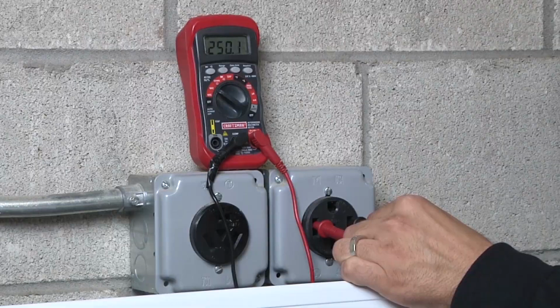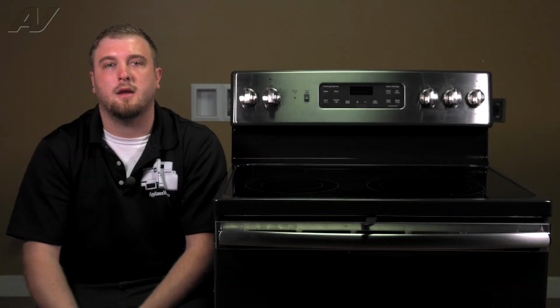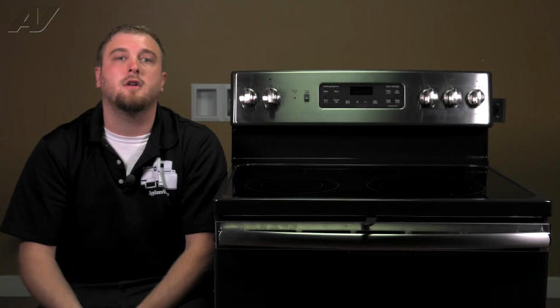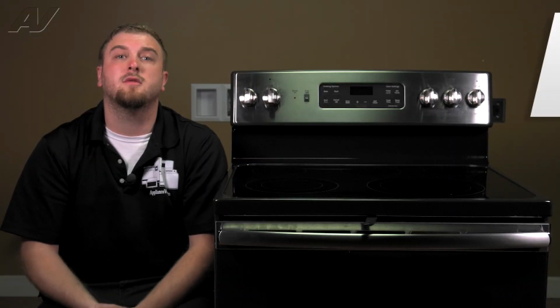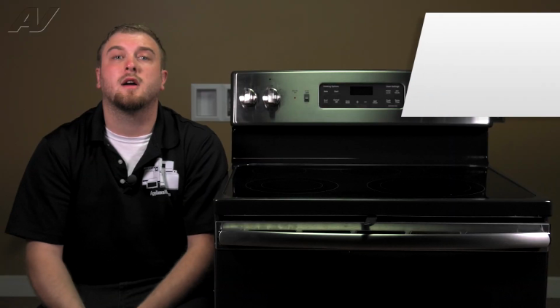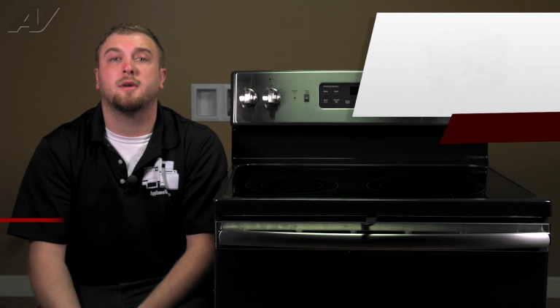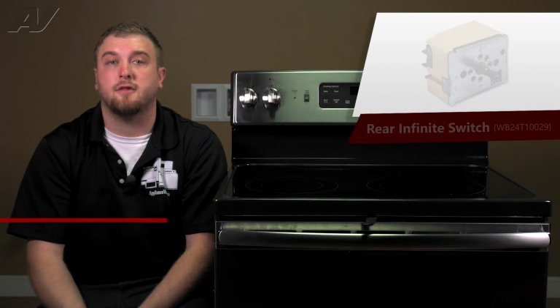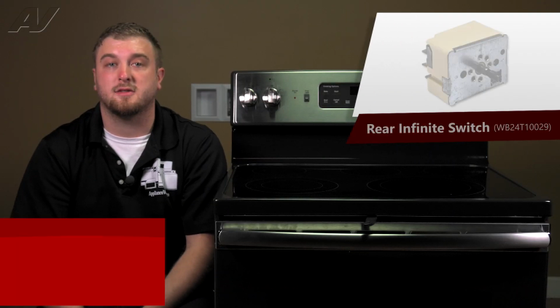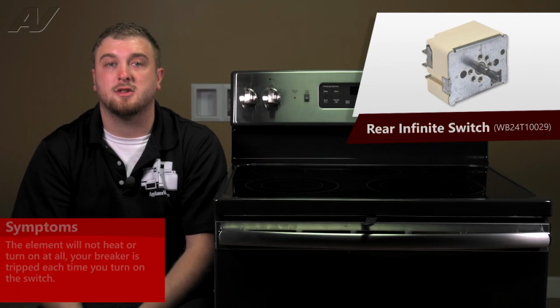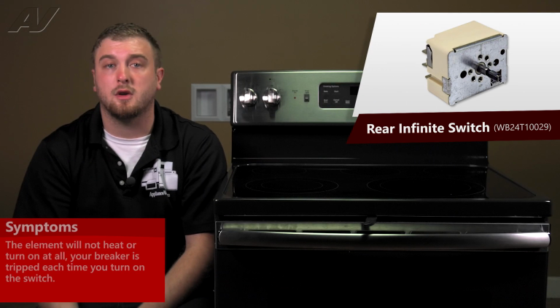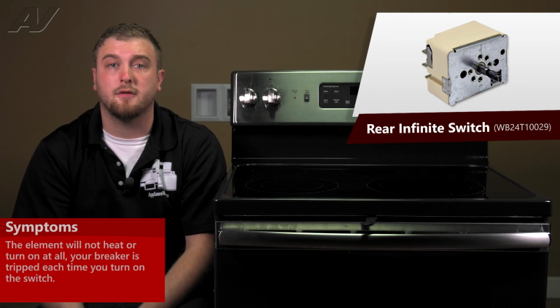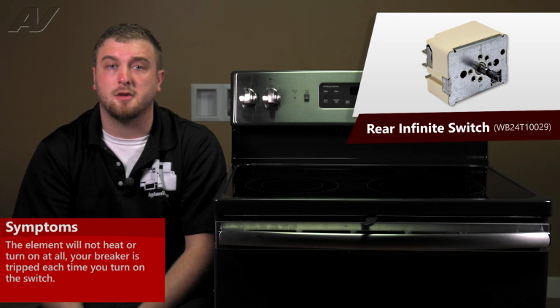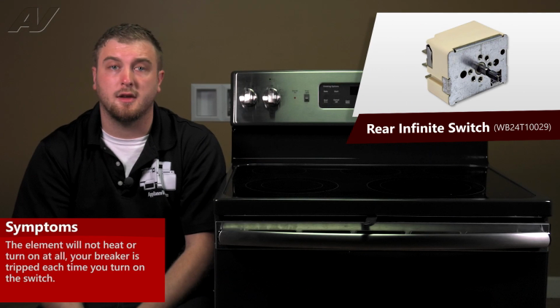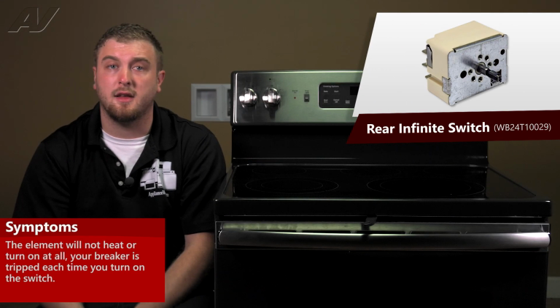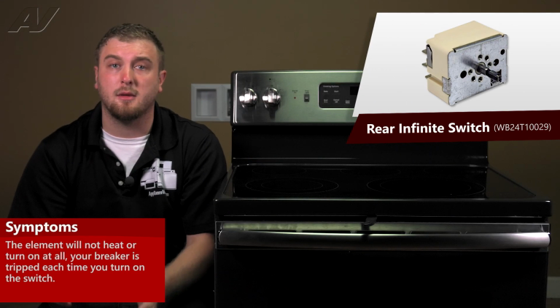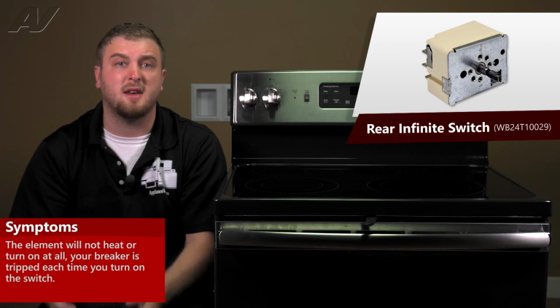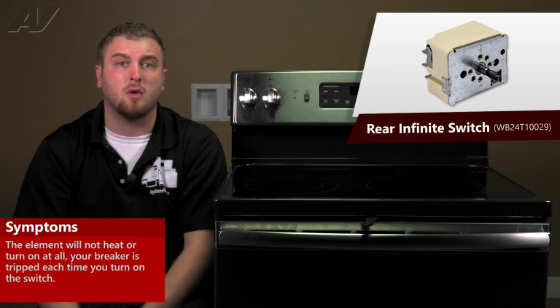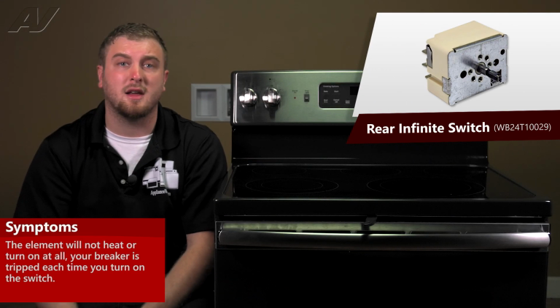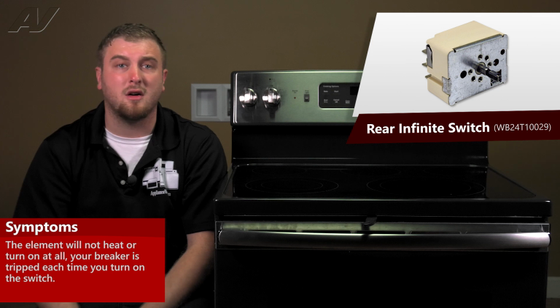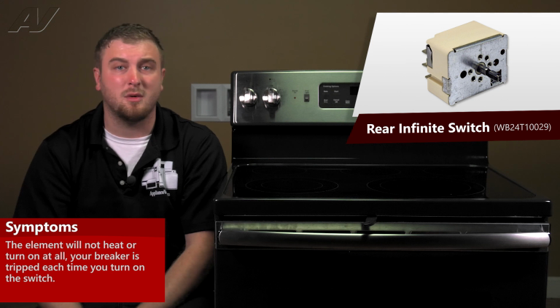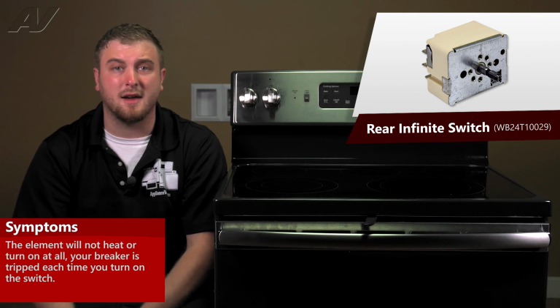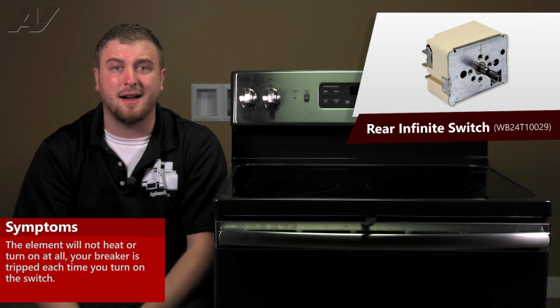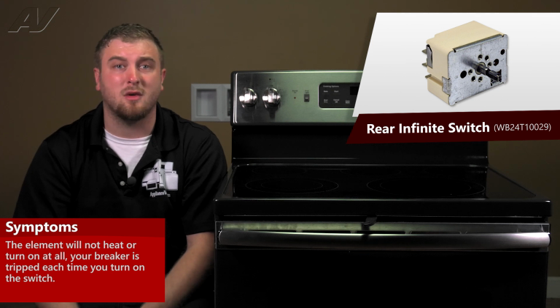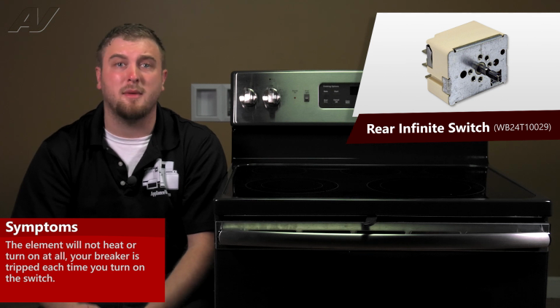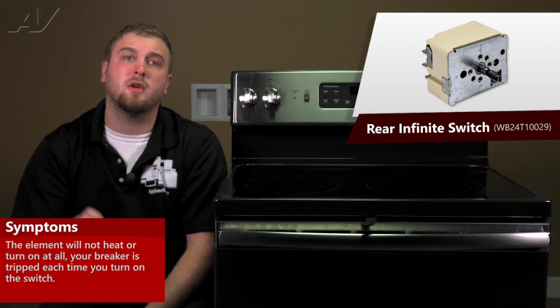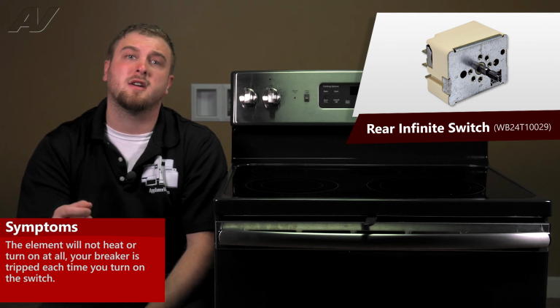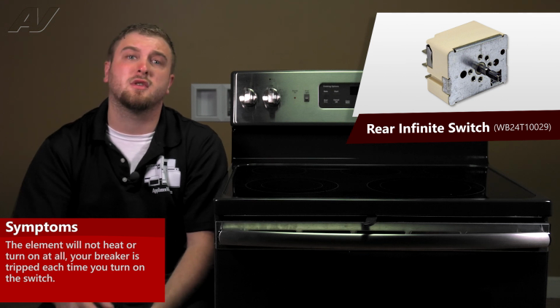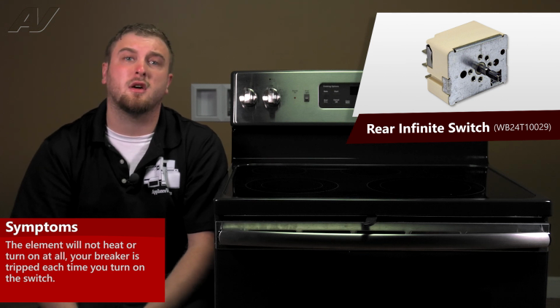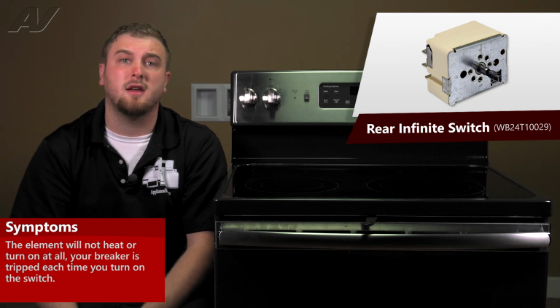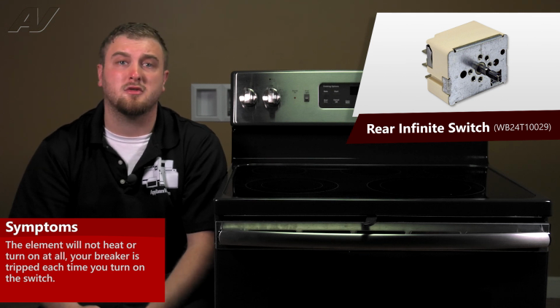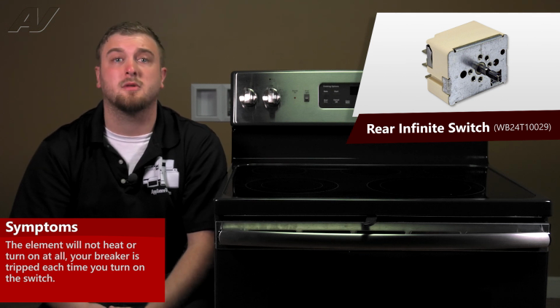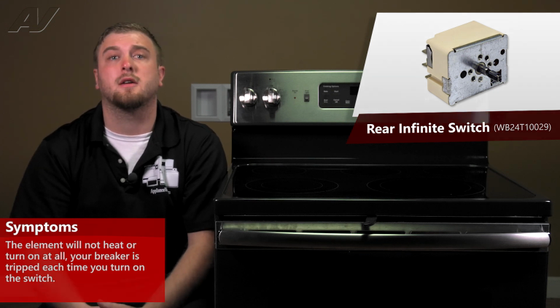A faulty Rear Element Infinite Switch will often result in the element not working at all — it will not get hot — or maybe when you try to turn it on, it trips your breaker.